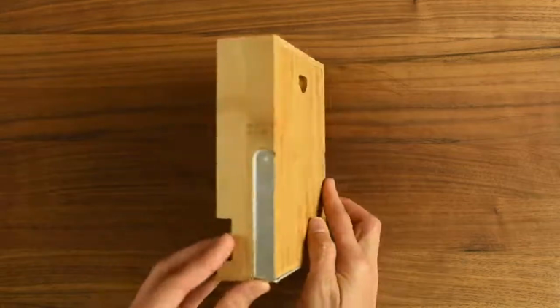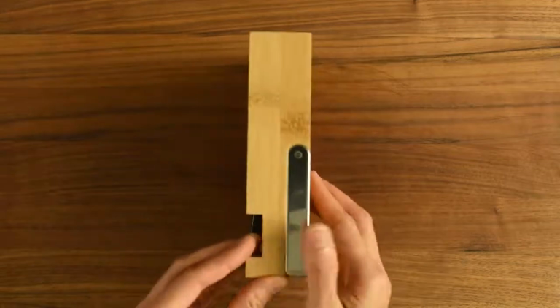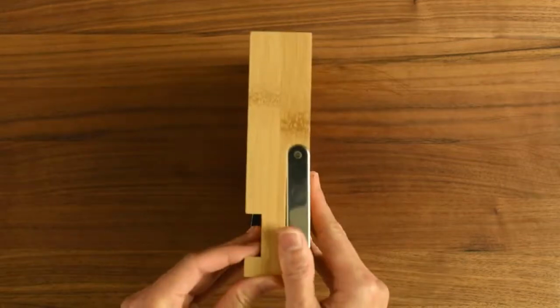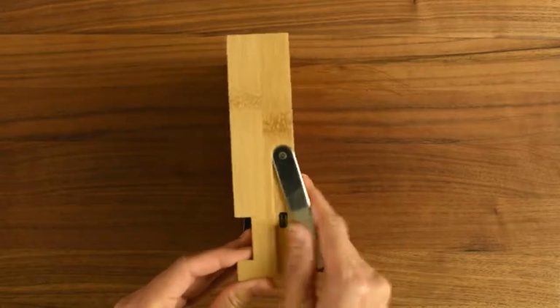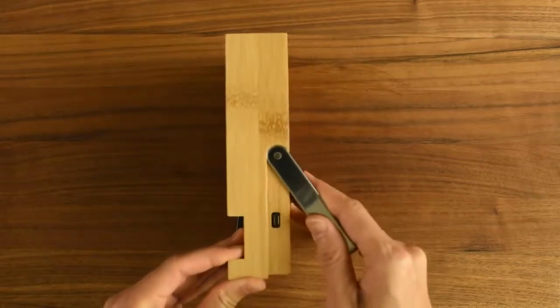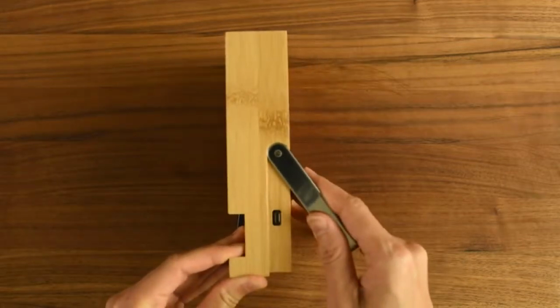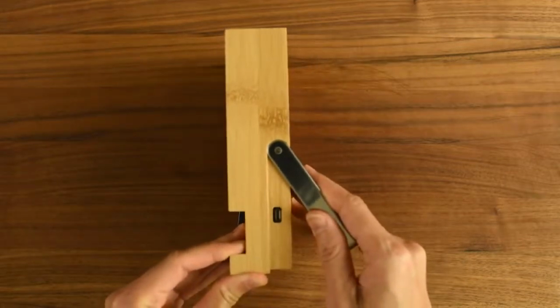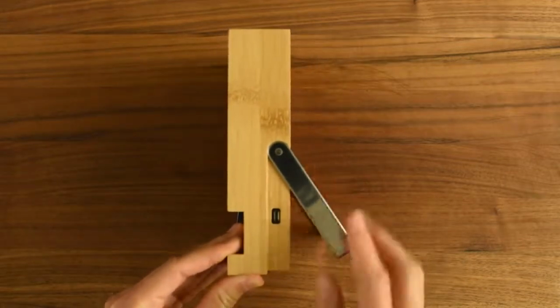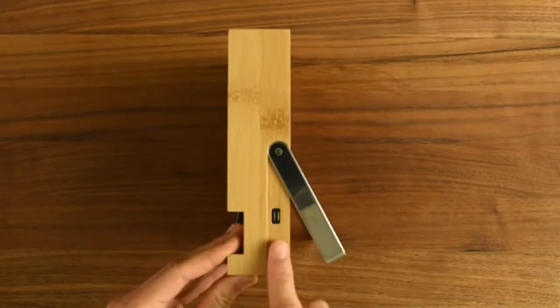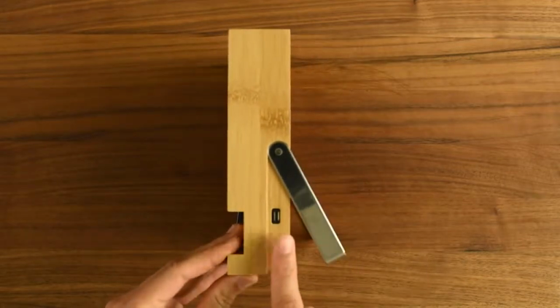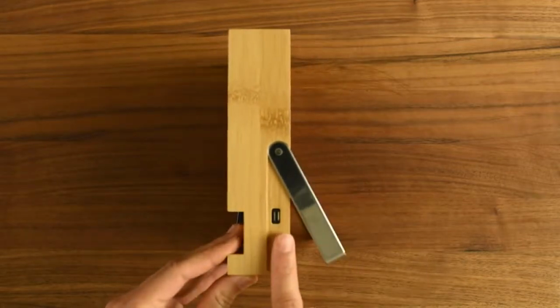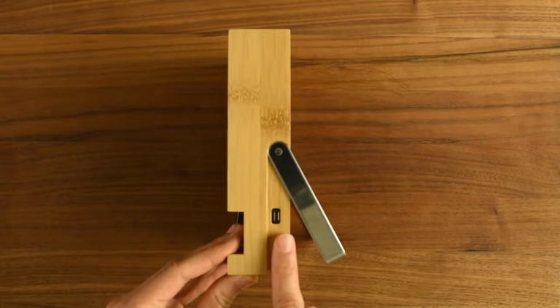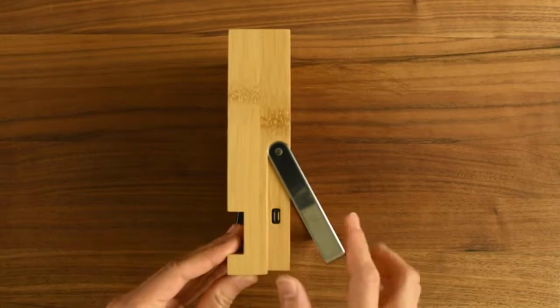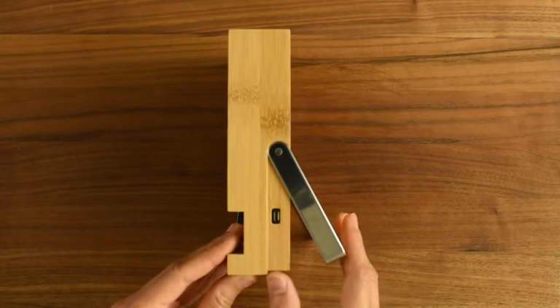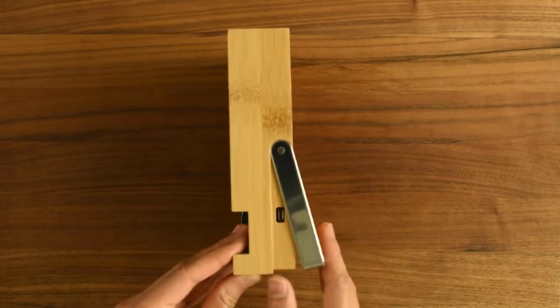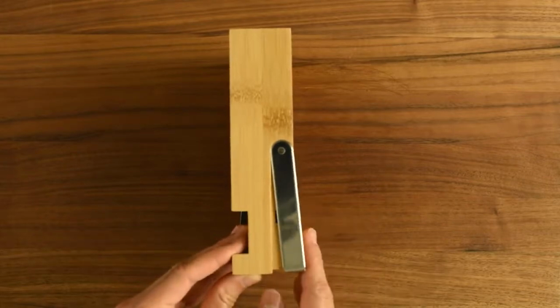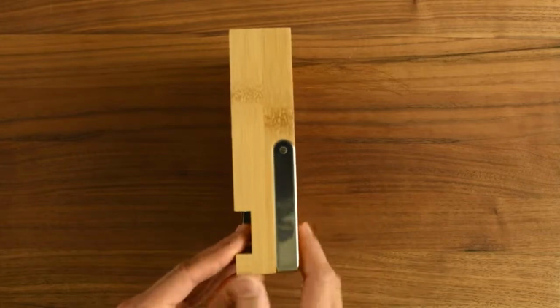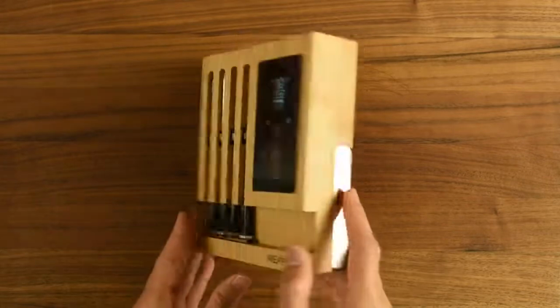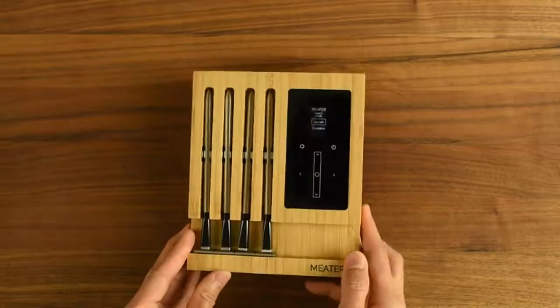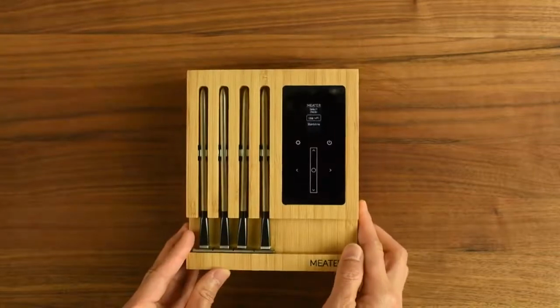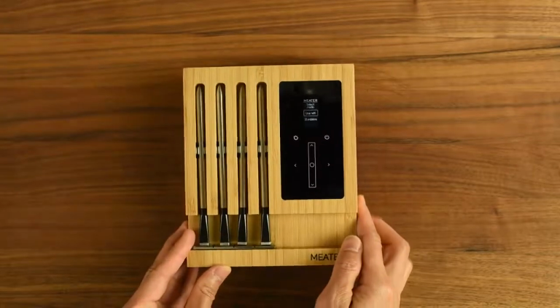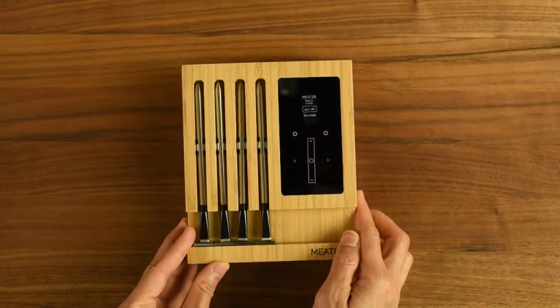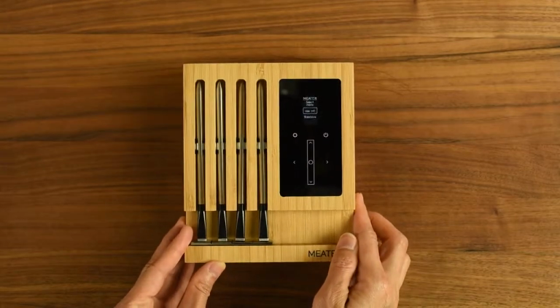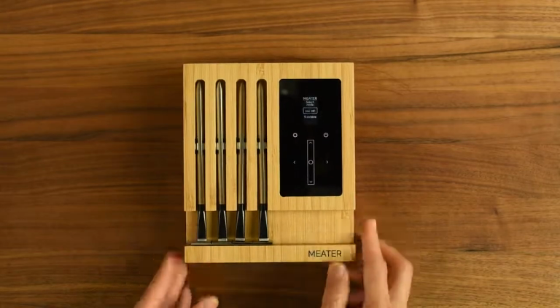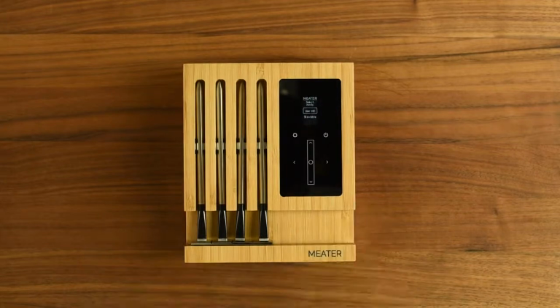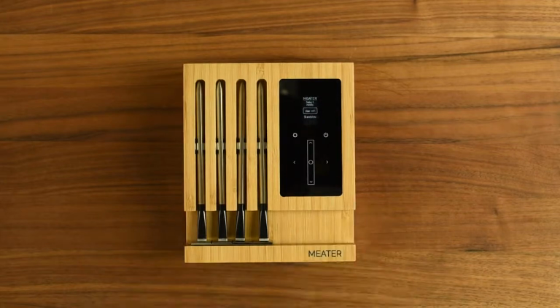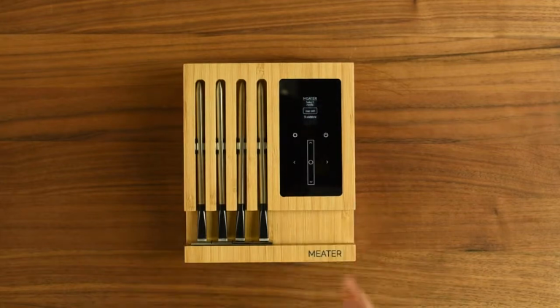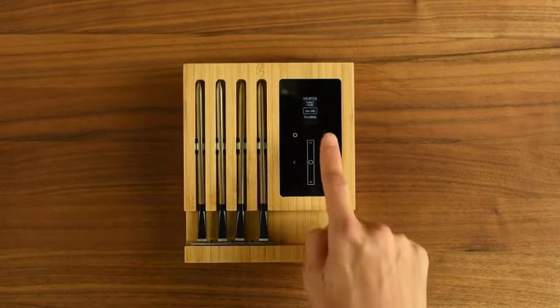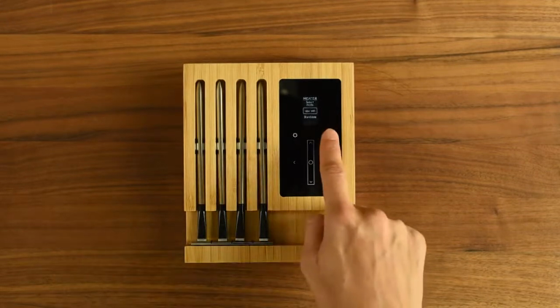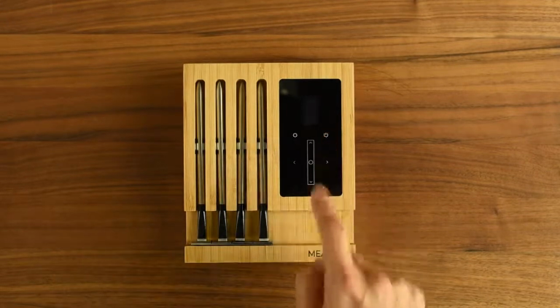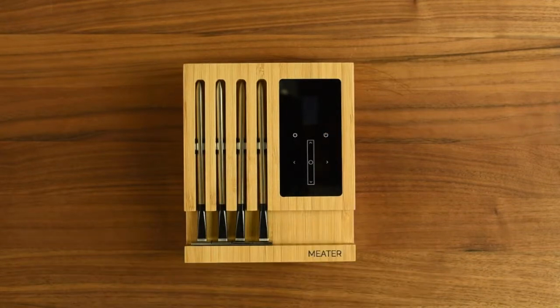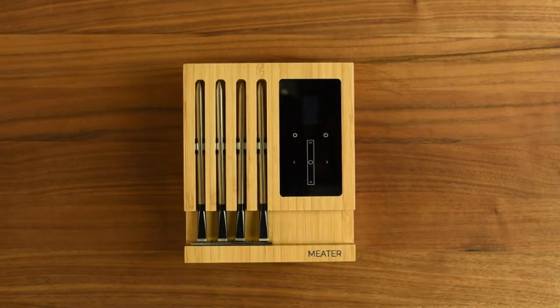You can also charge the probes with your micro USB cable. The probes only charge when the block is turned off.